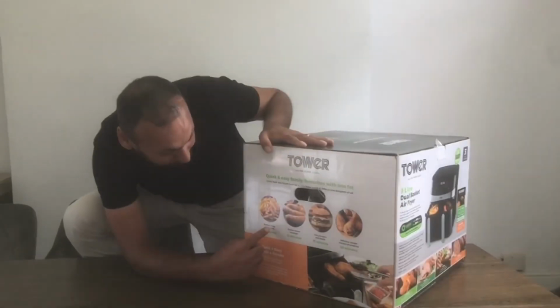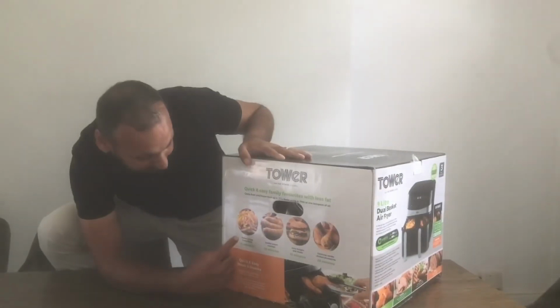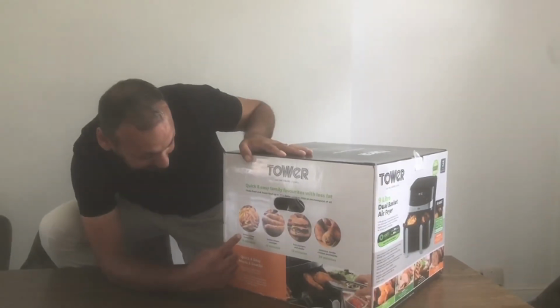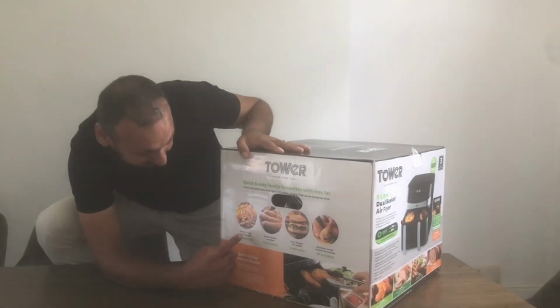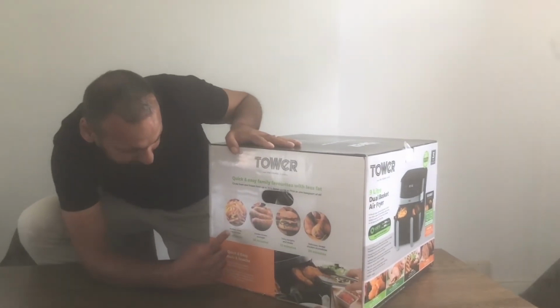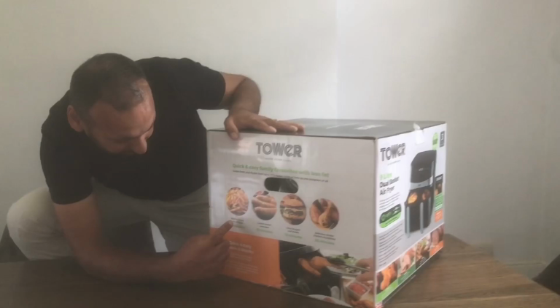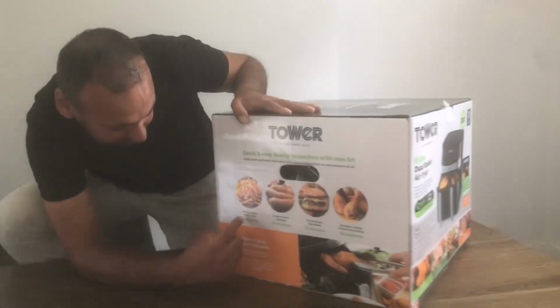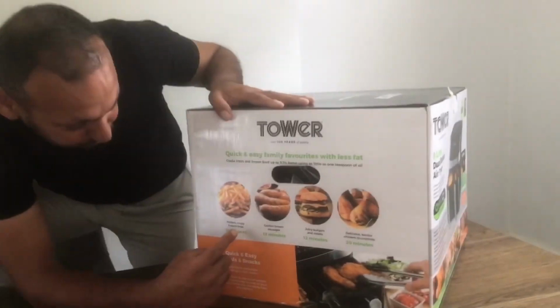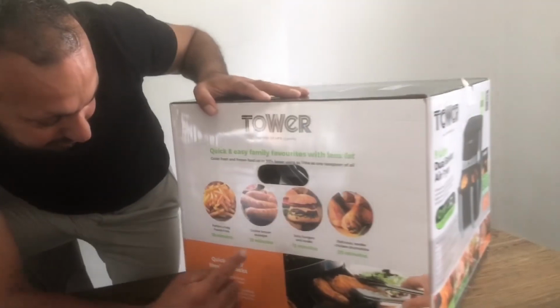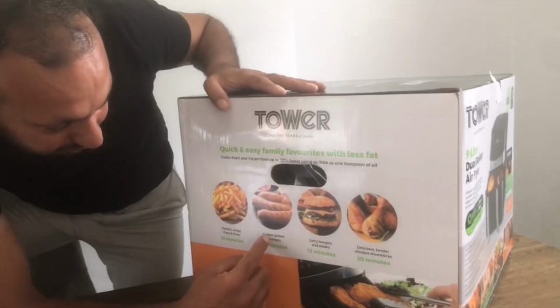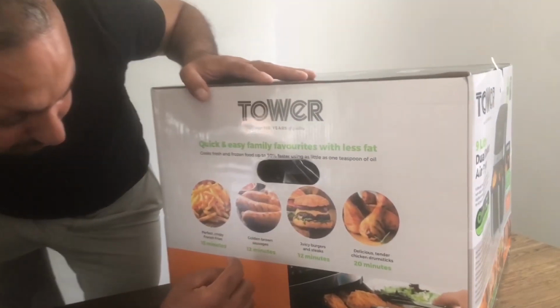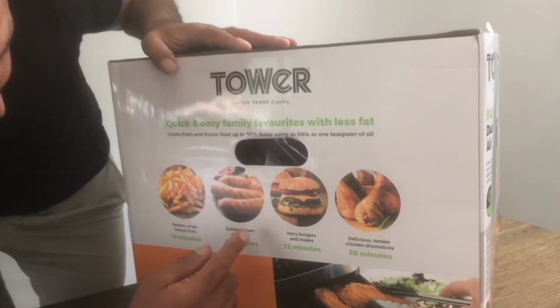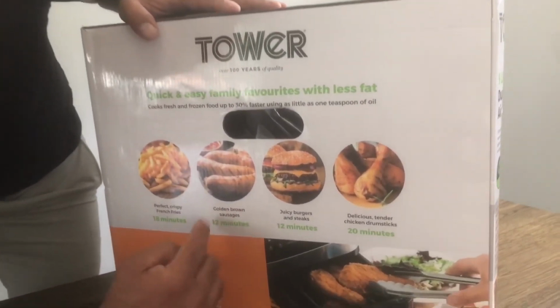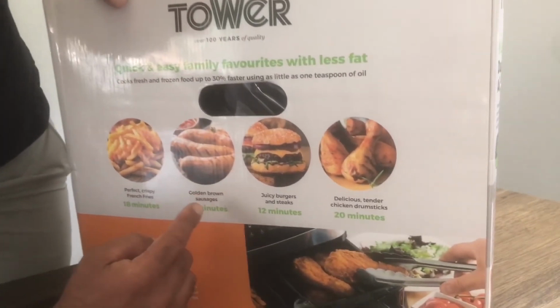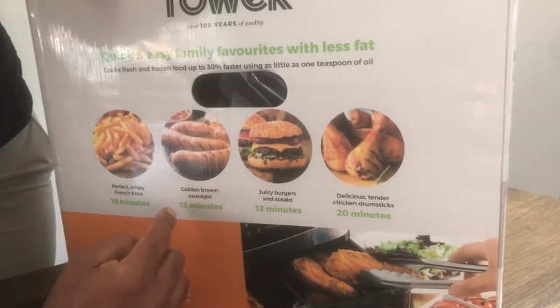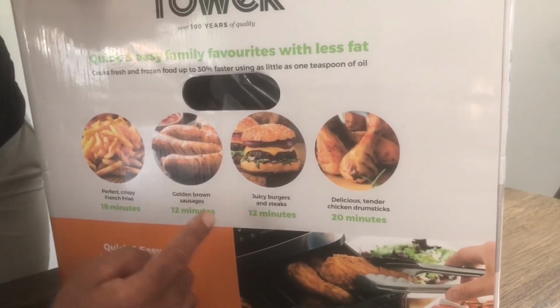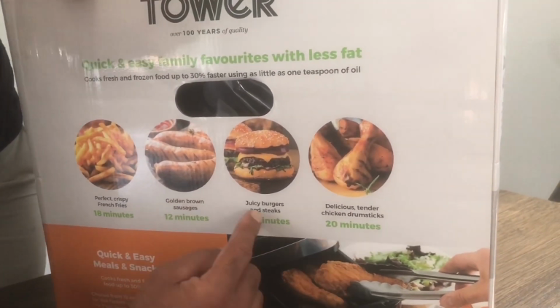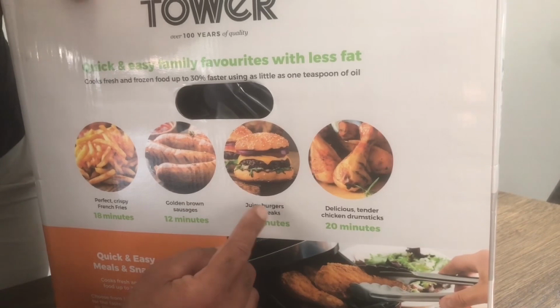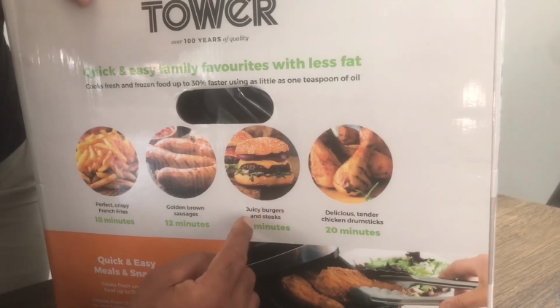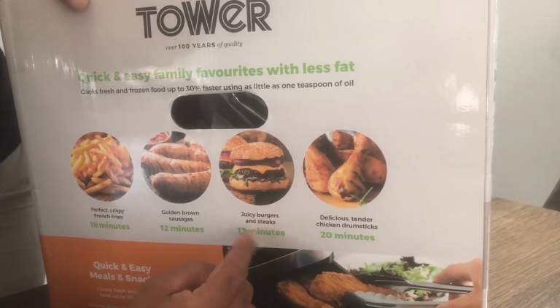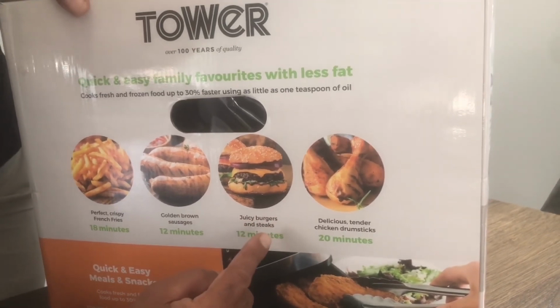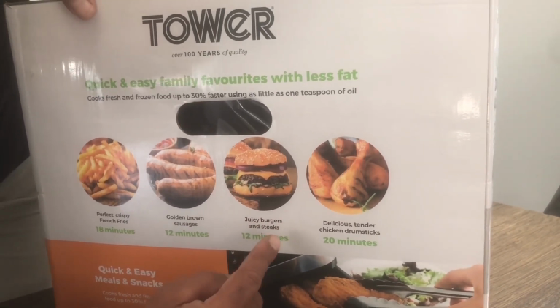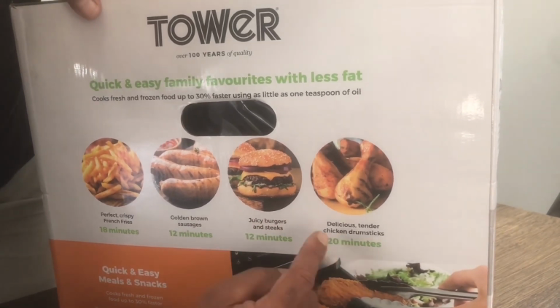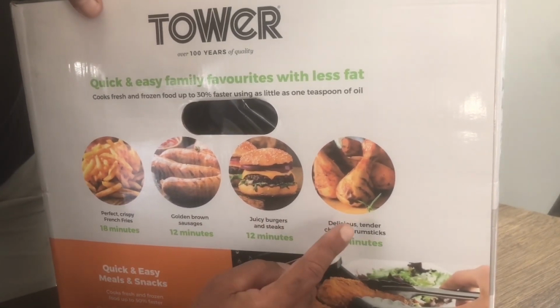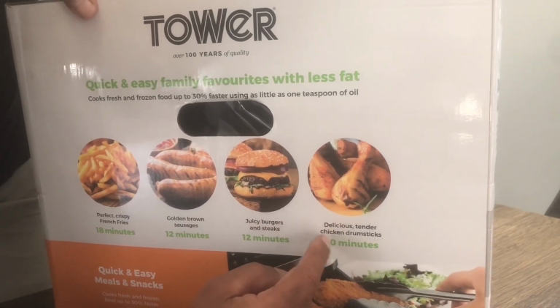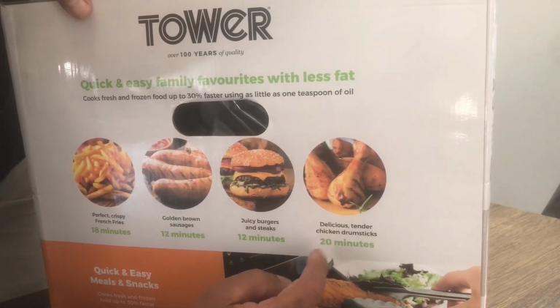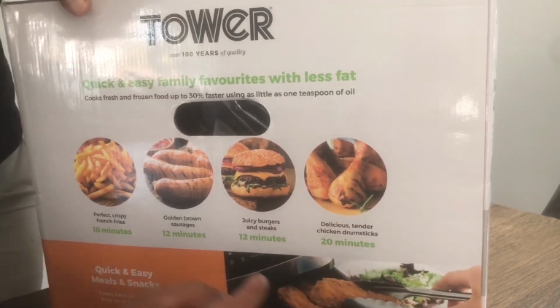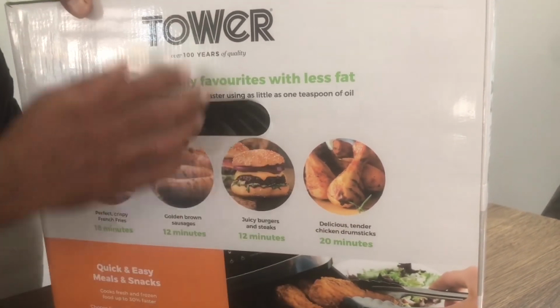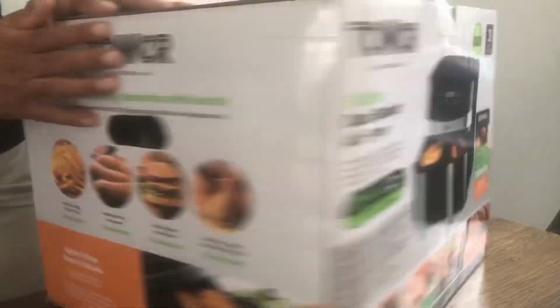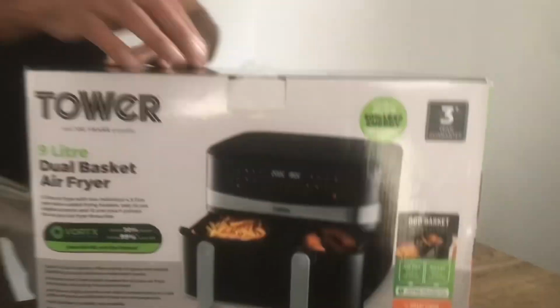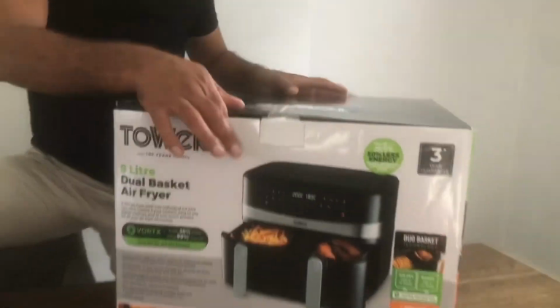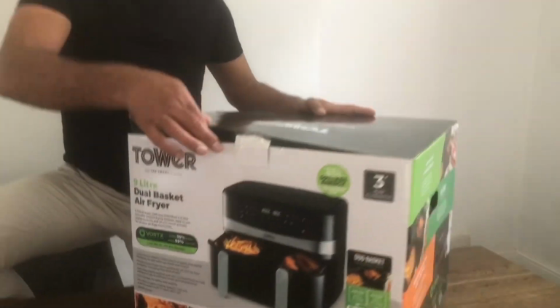It takes 18 minutes to perfectly crisp french fries, golden brown halal sausages 12 minutes, juicy burgers and steaks 12 minutes, delicious tender chicken 20 minutes.